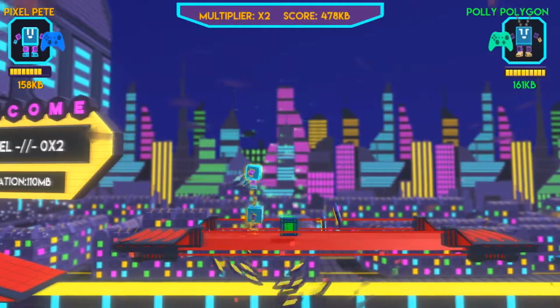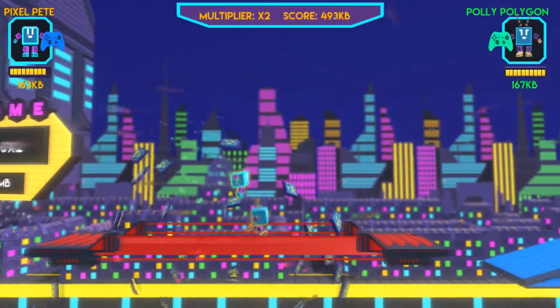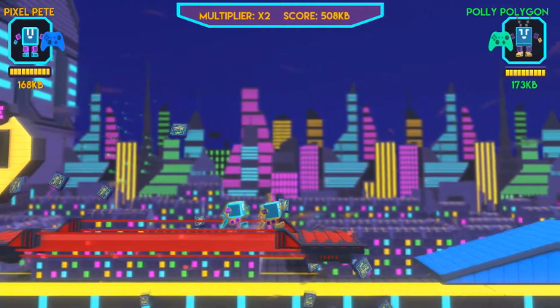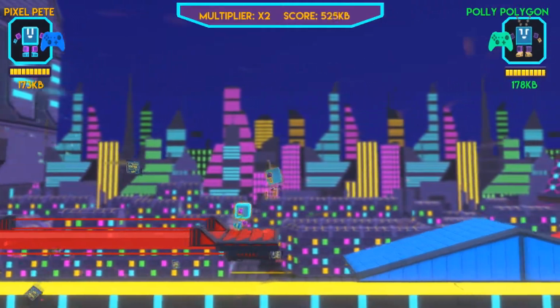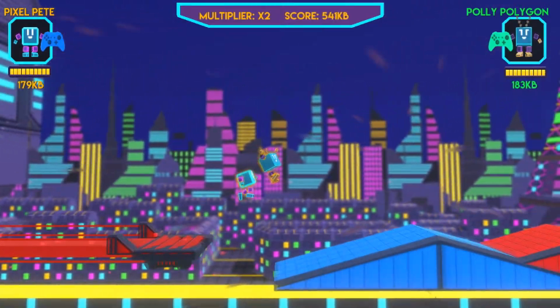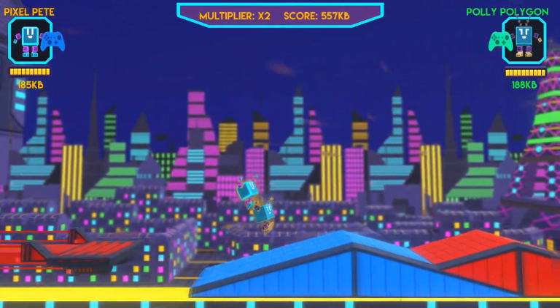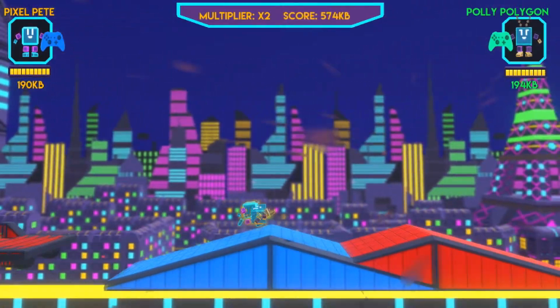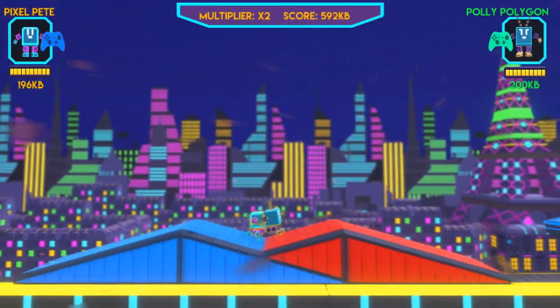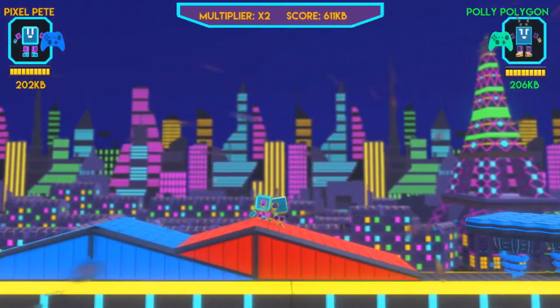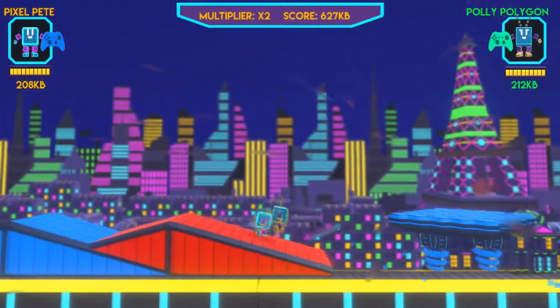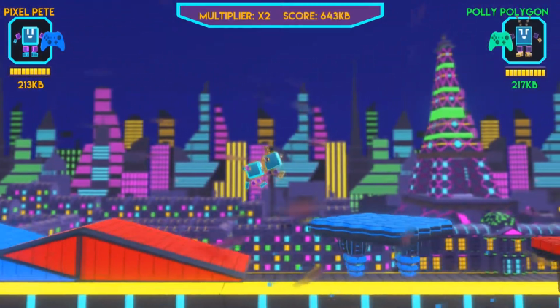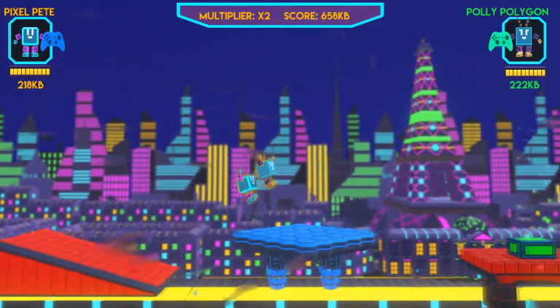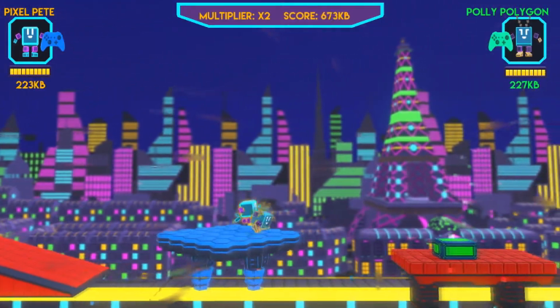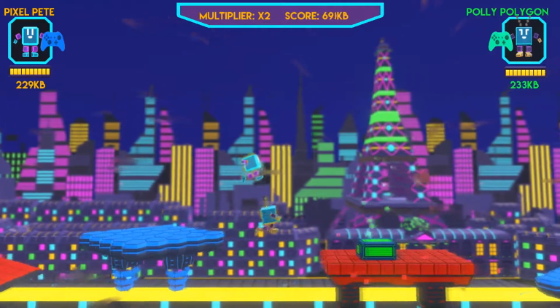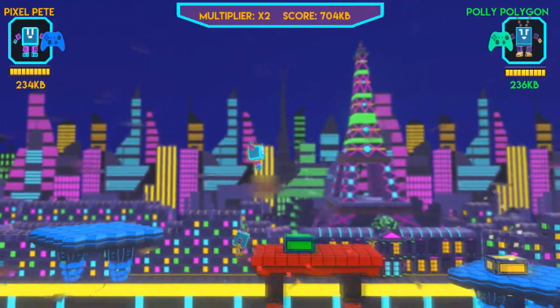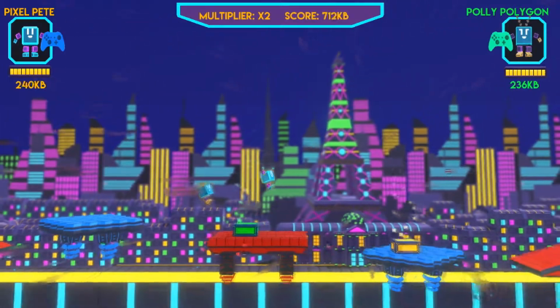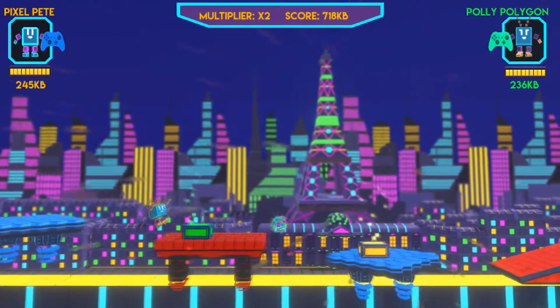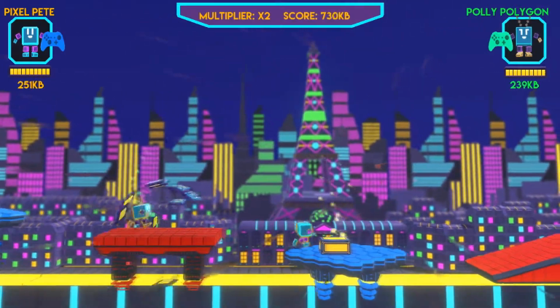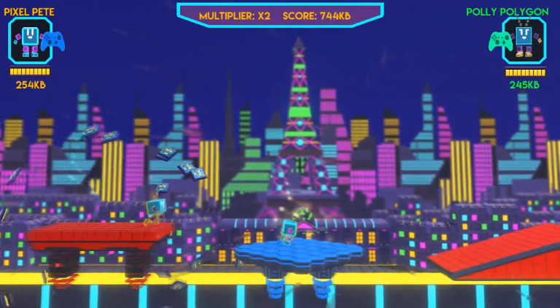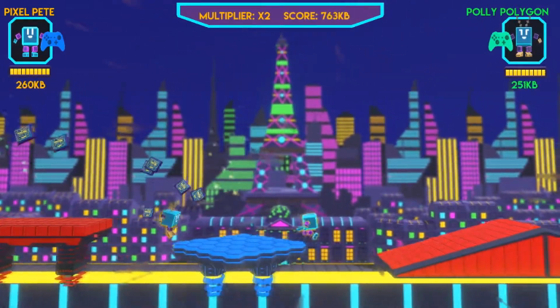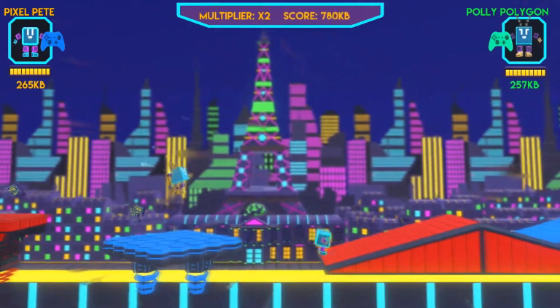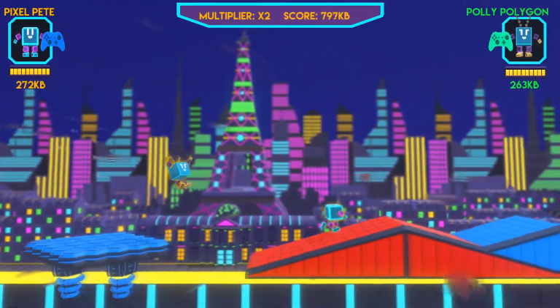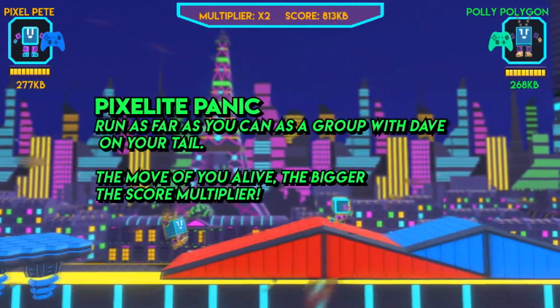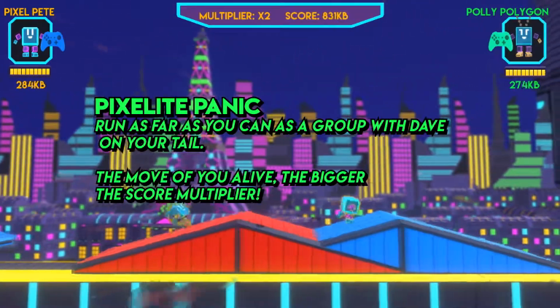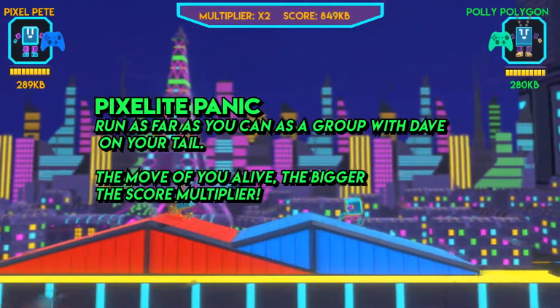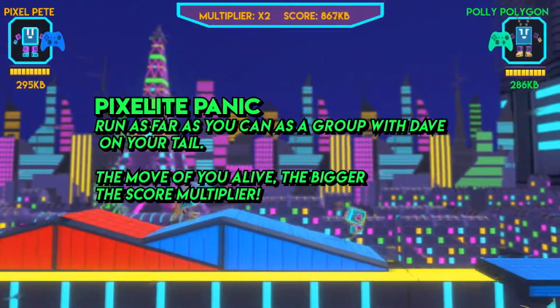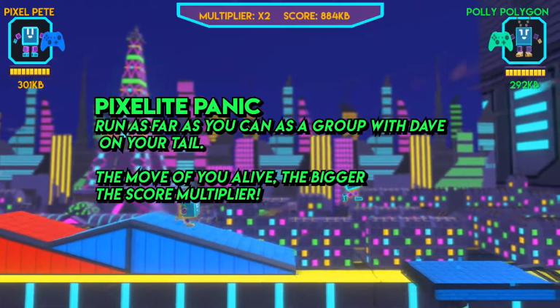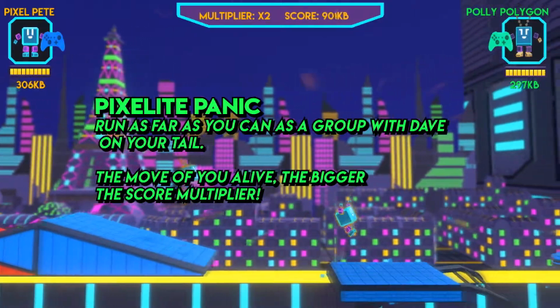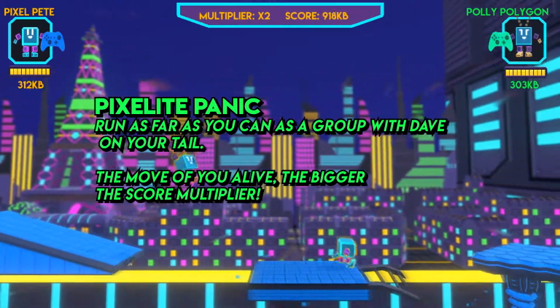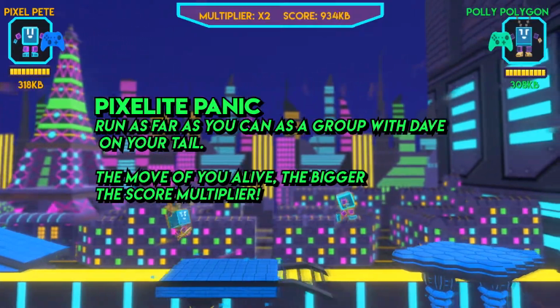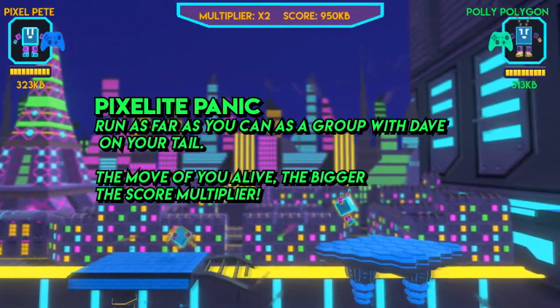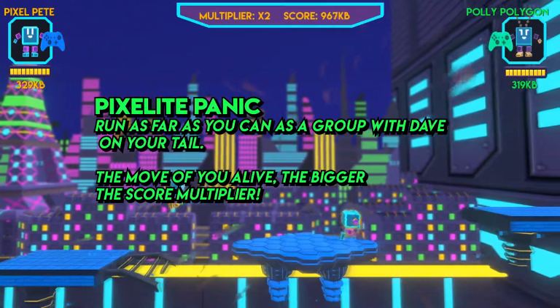But on top of all that, we also added in the new cooperative multiplayer. In the last update we pushed out the first mode in beta — the cooperative survival mode — in which you have to make sure you stick together and run as far as you can while Dave is hot on your tail.